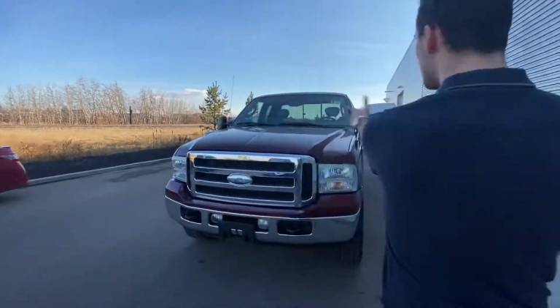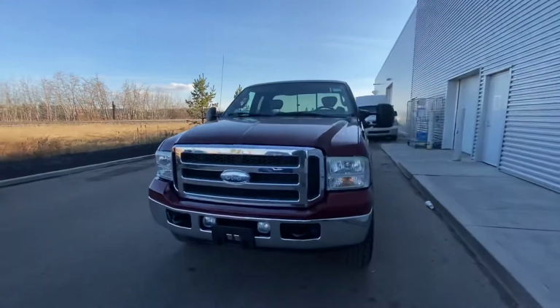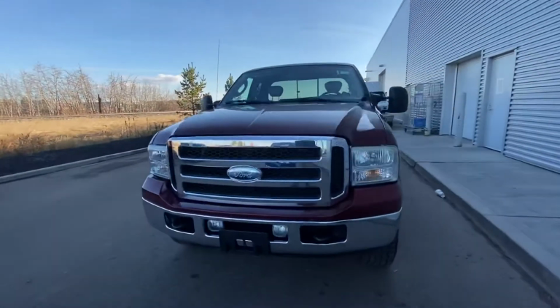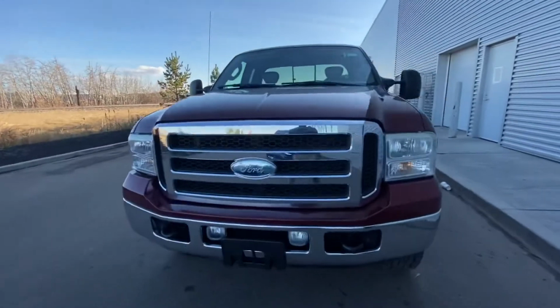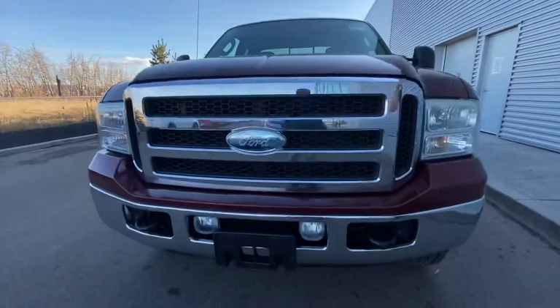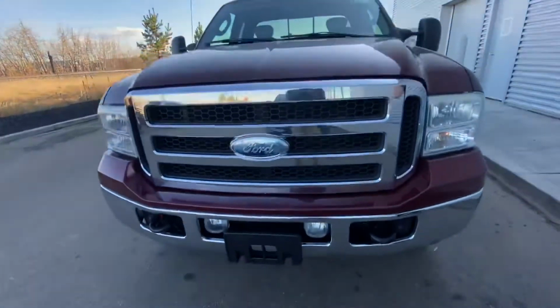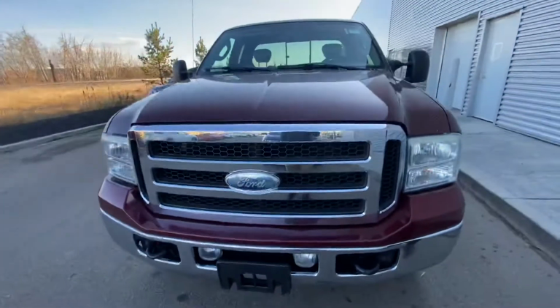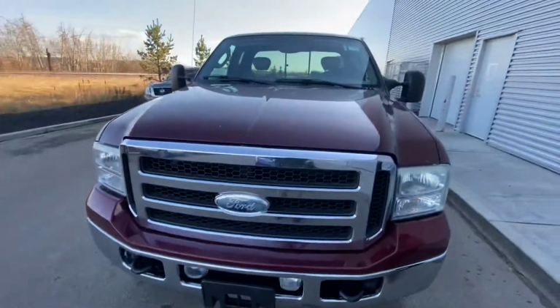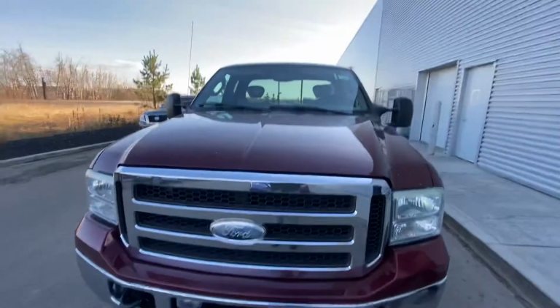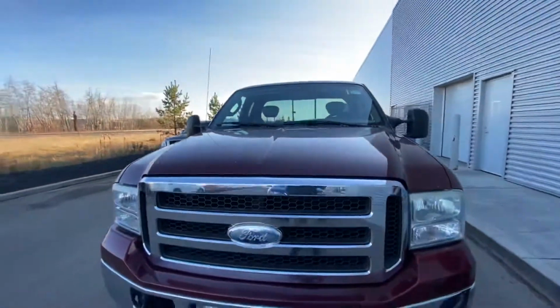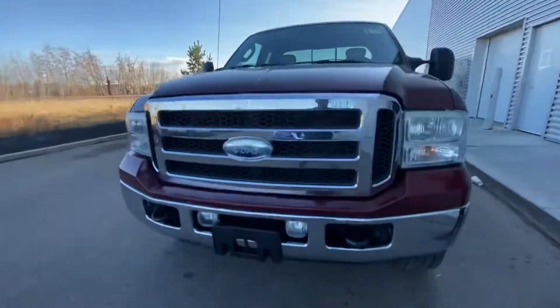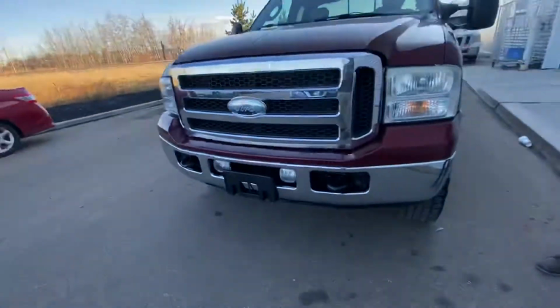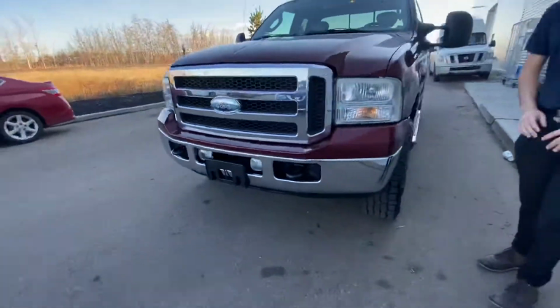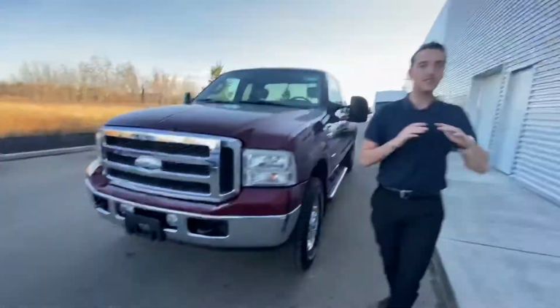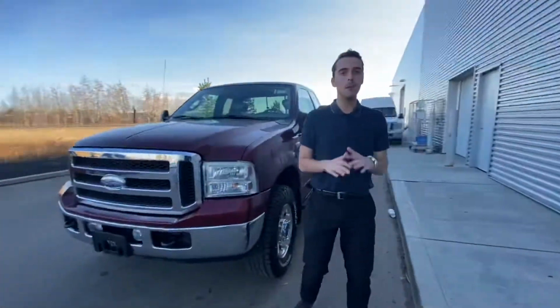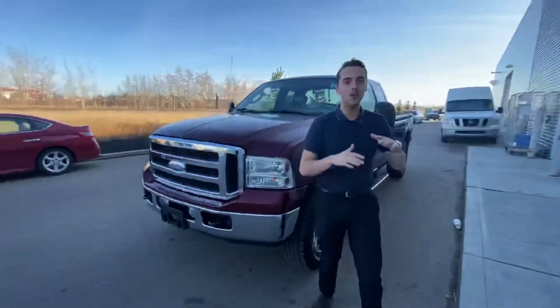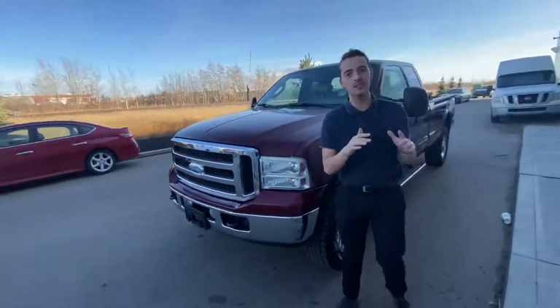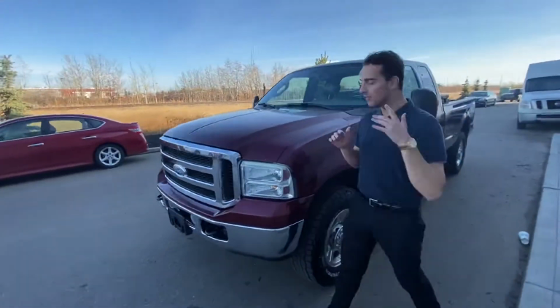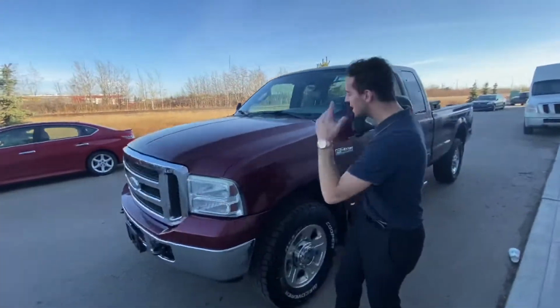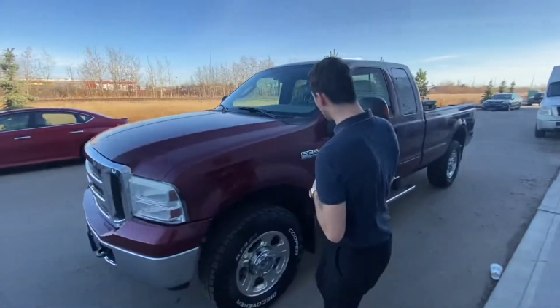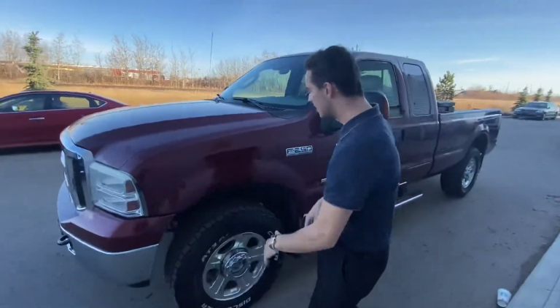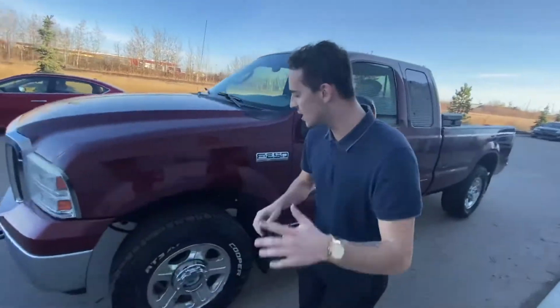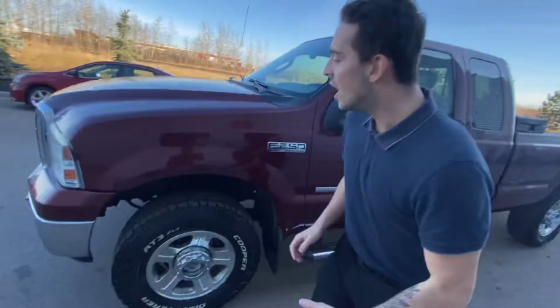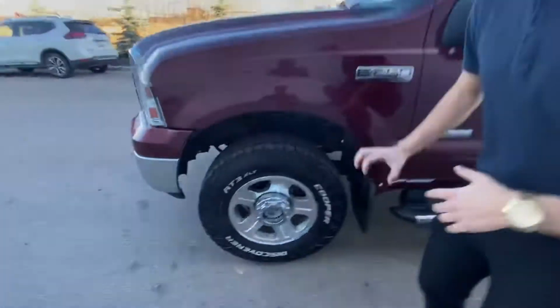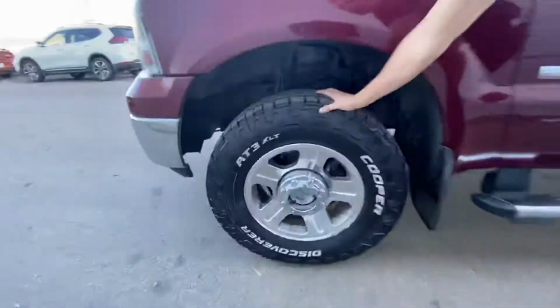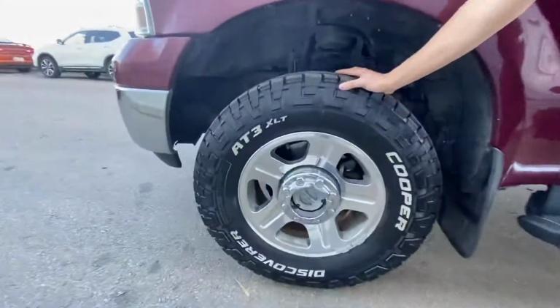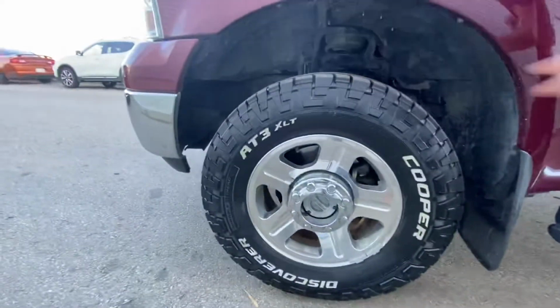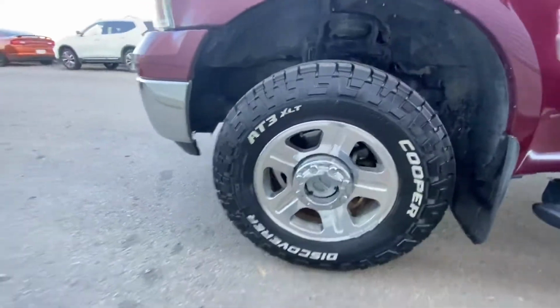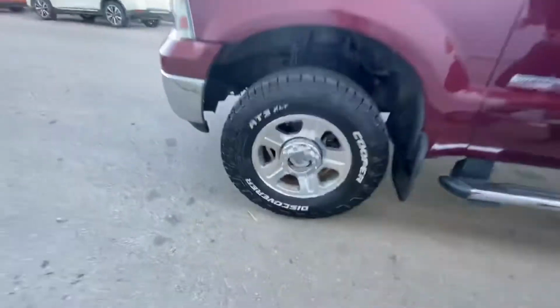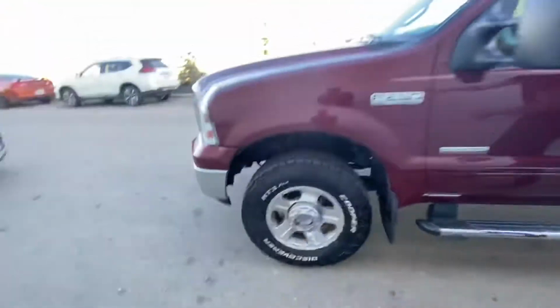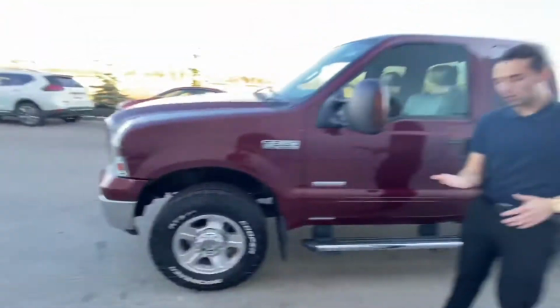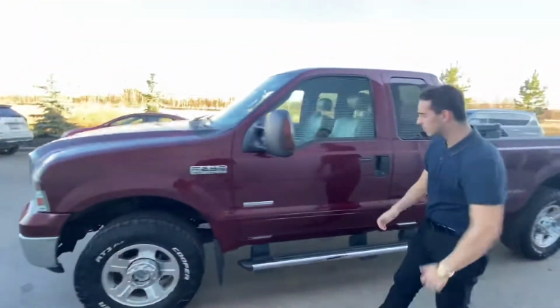We'll show you that beautiful 2005 Ford F250. Underneath the hood you get the very powerful 6-liter V8 turbo diesel engine, as well as on the side here you get those big meaty tires on those chrome rims.